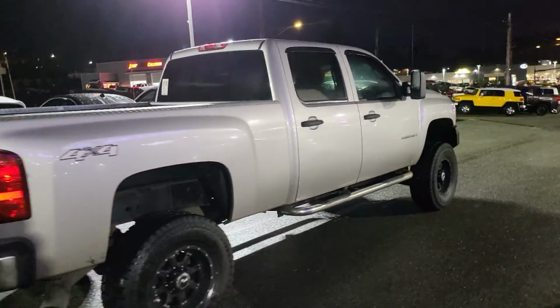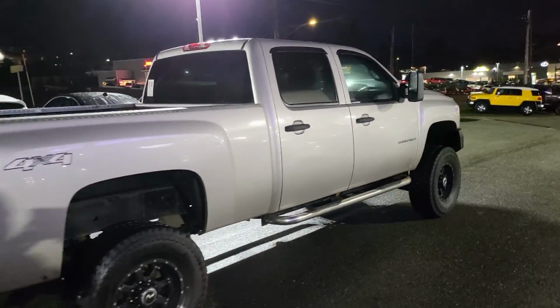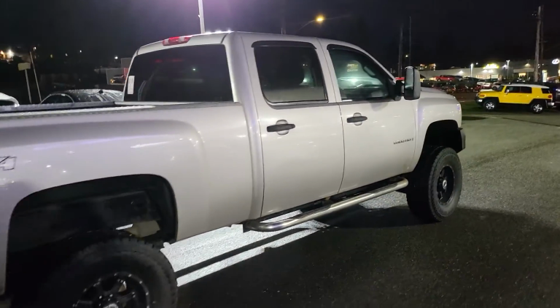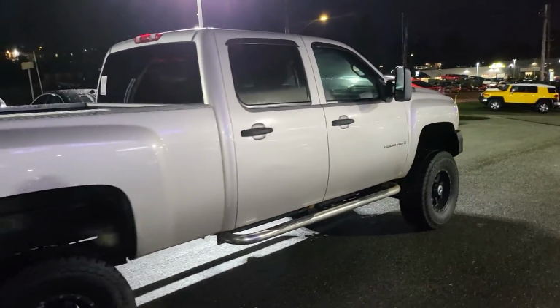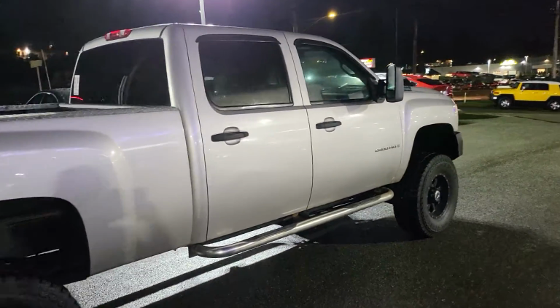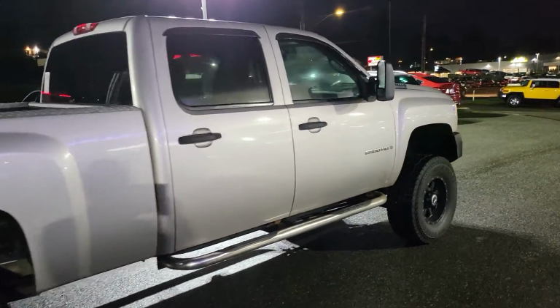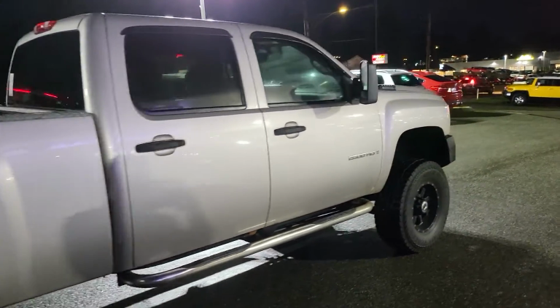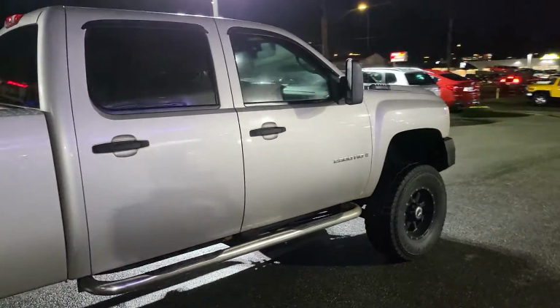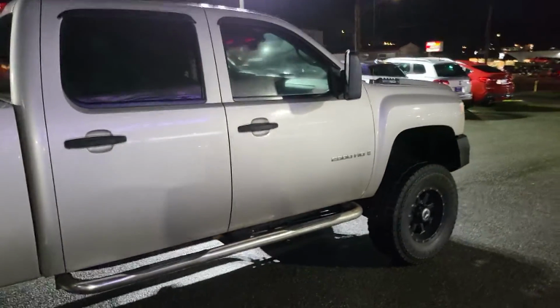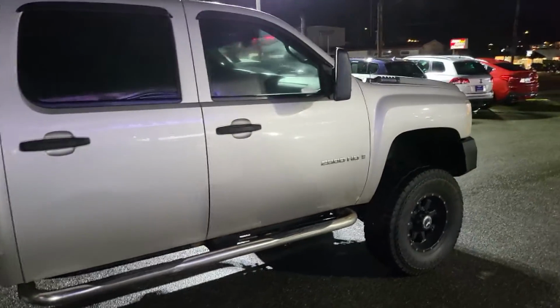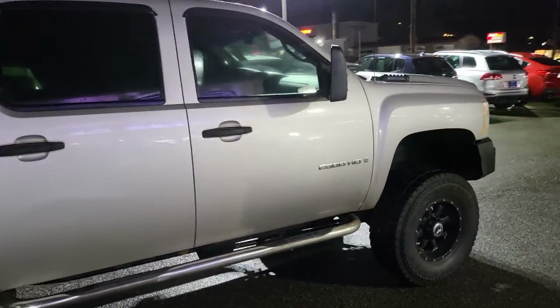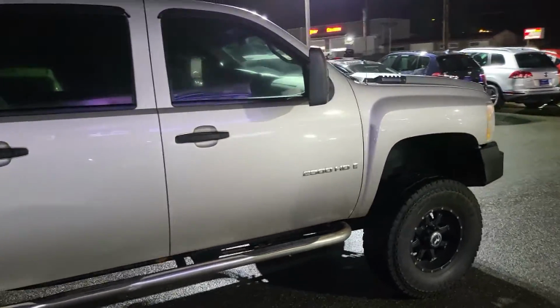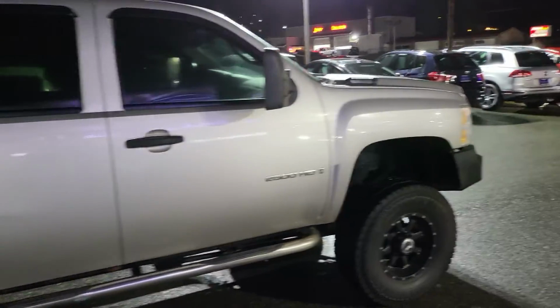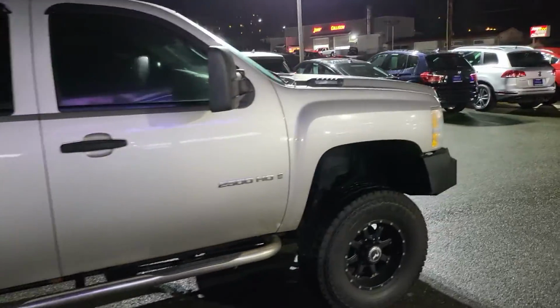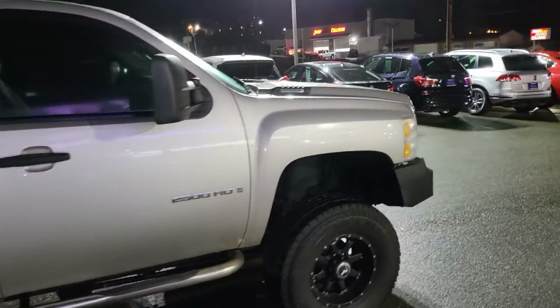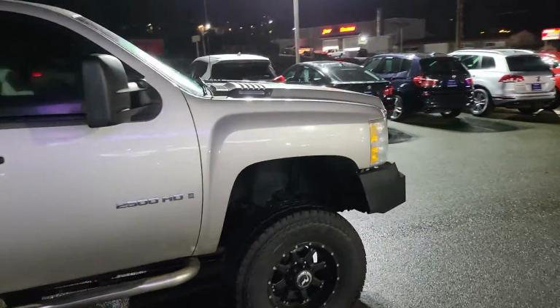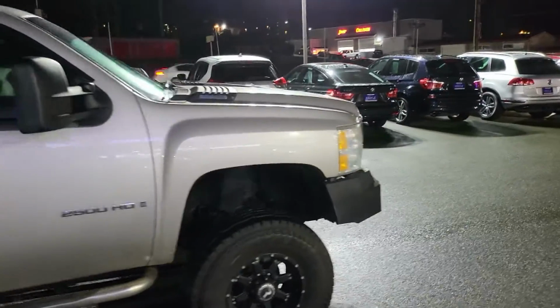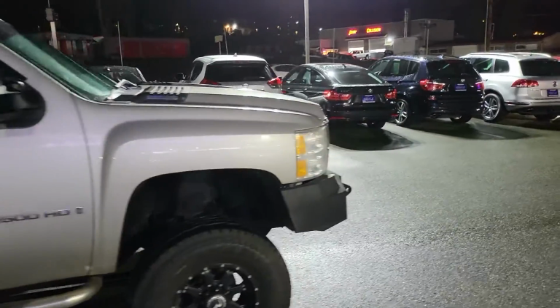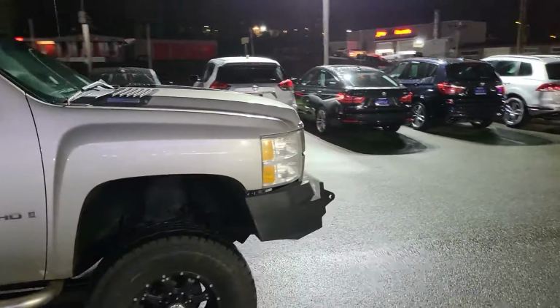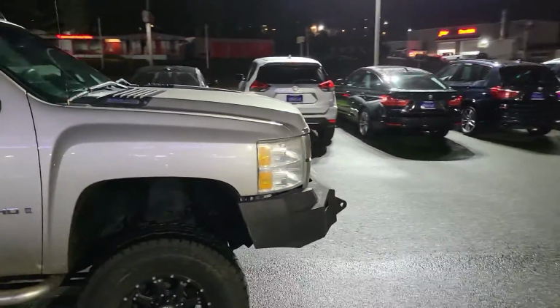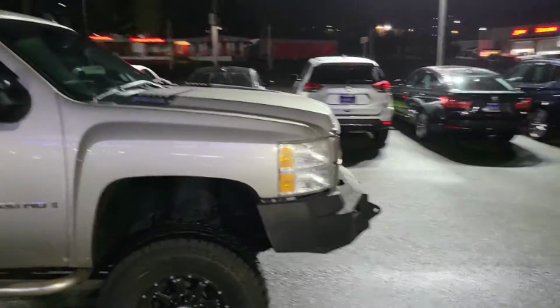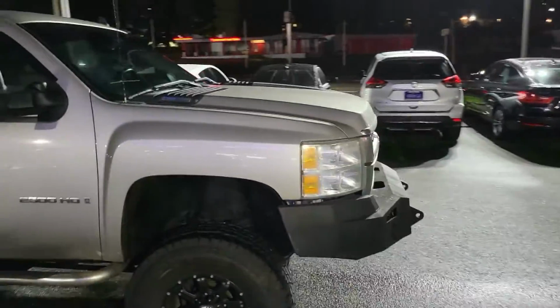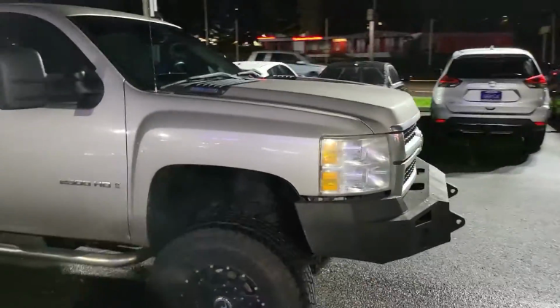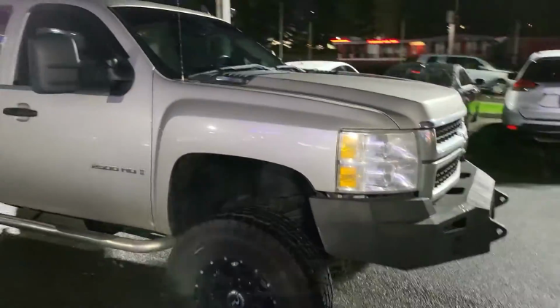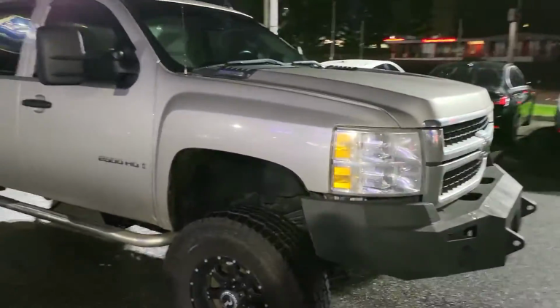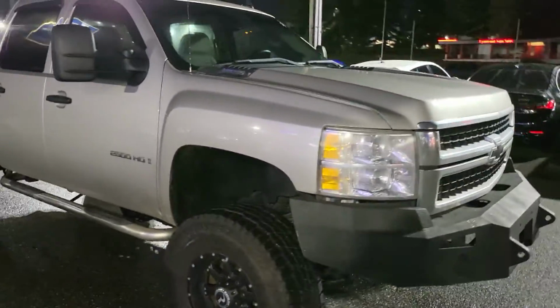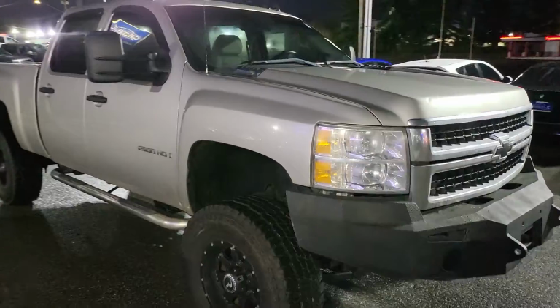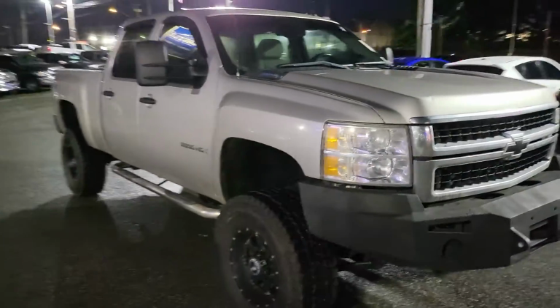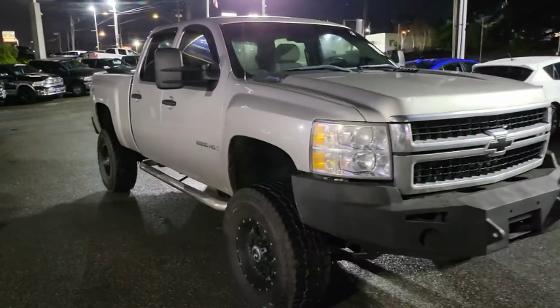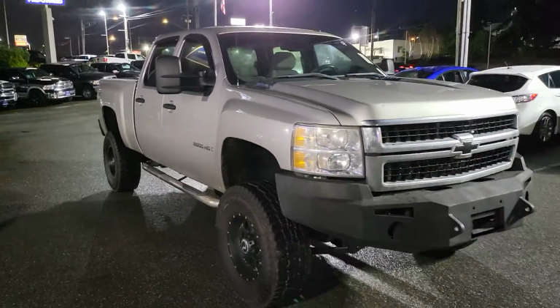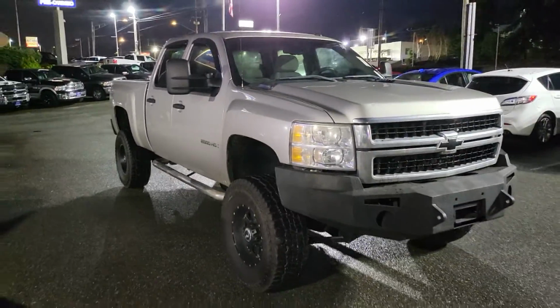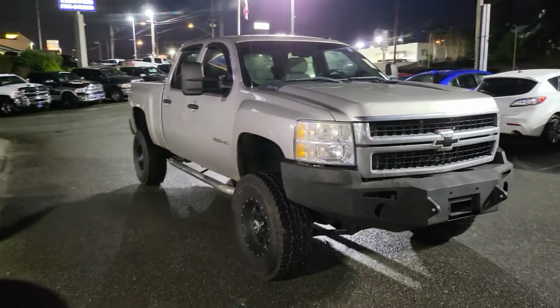Like I normally always say, if you guys have any questions or concerns, or even want to purchase this truck for yourself, go ahead and give me a call at 425-670-0999.